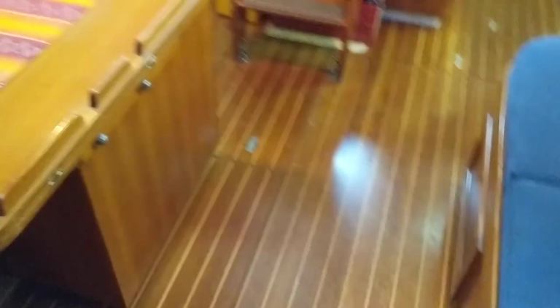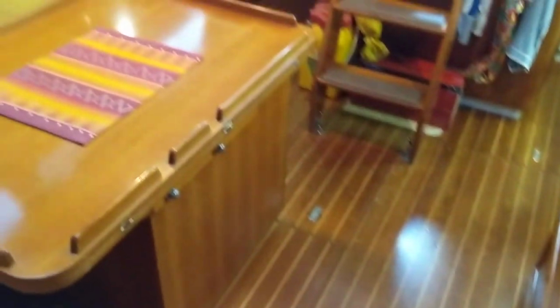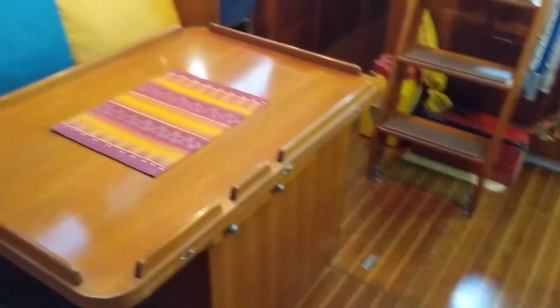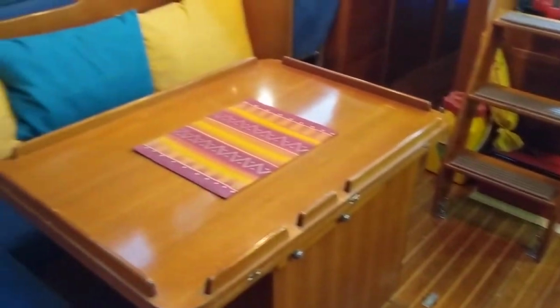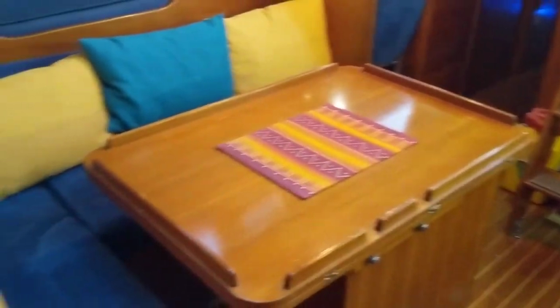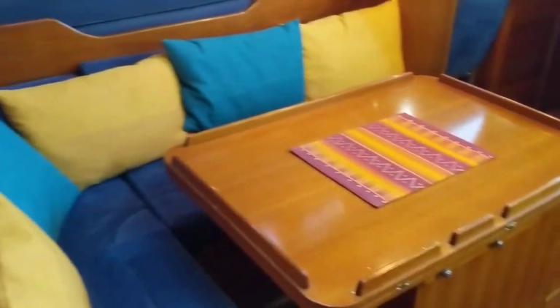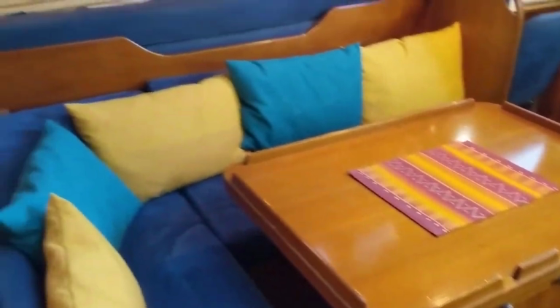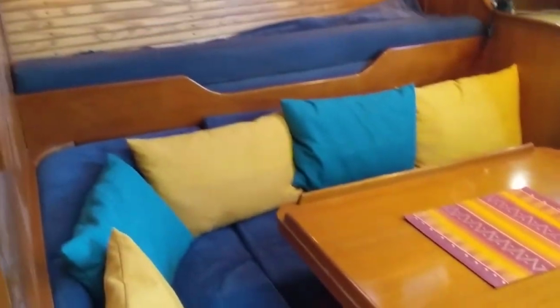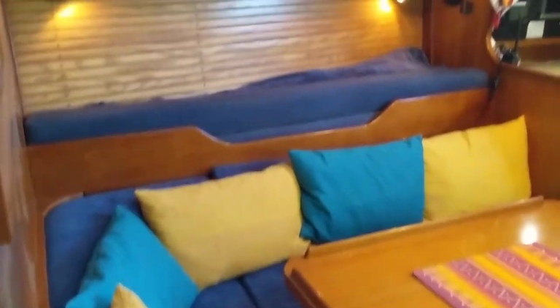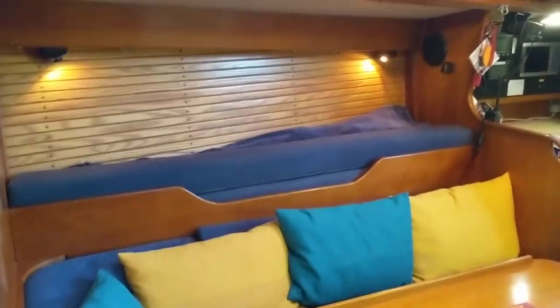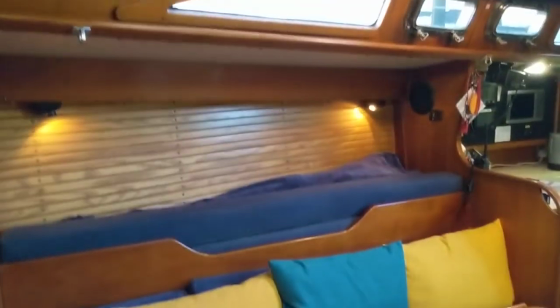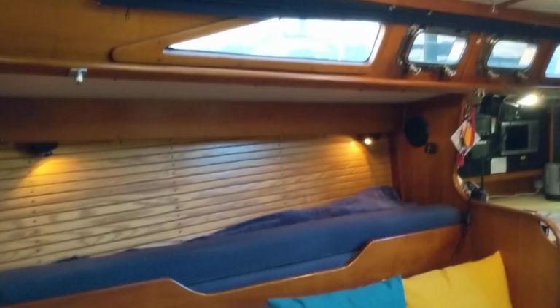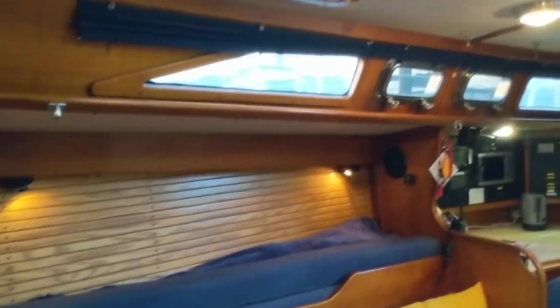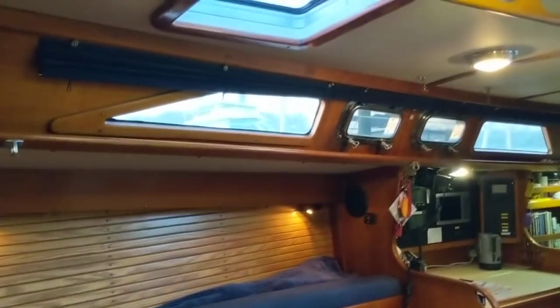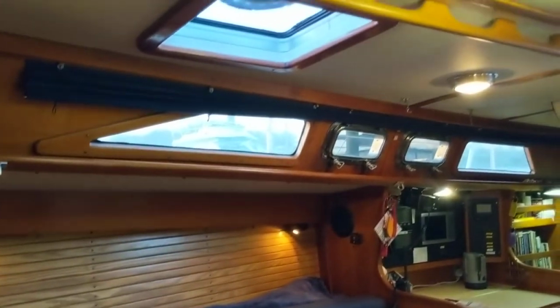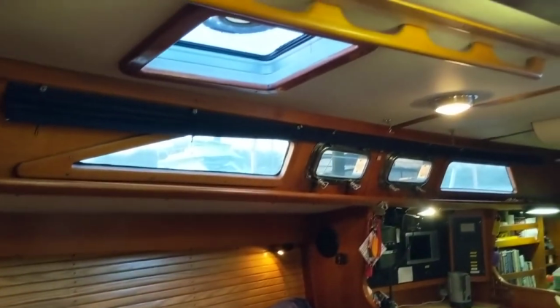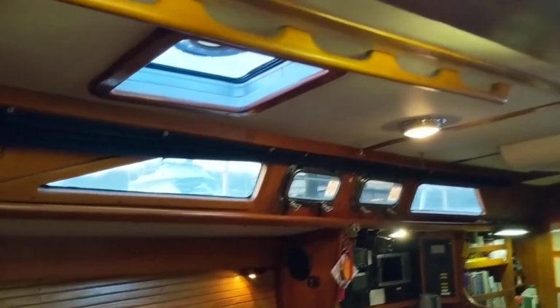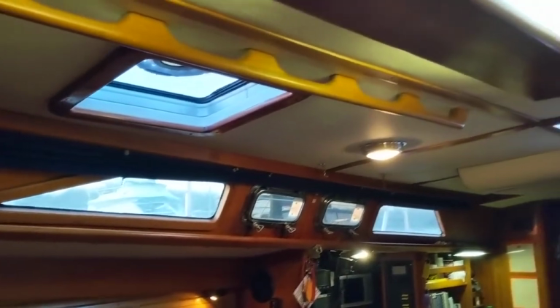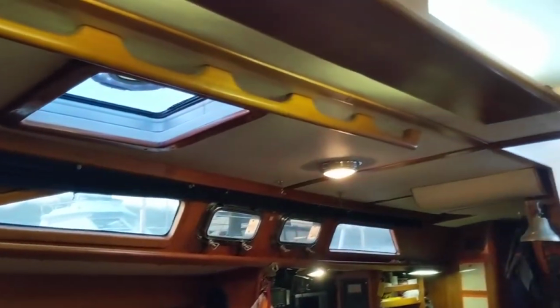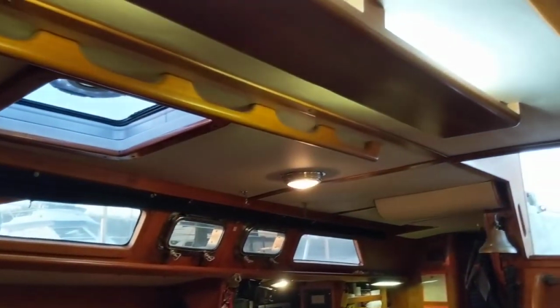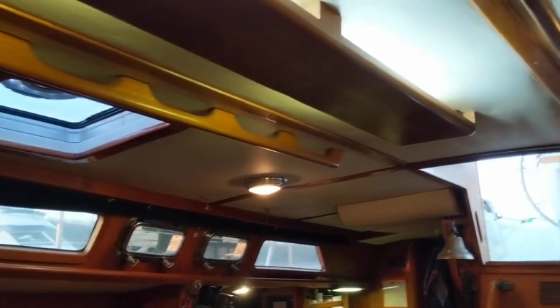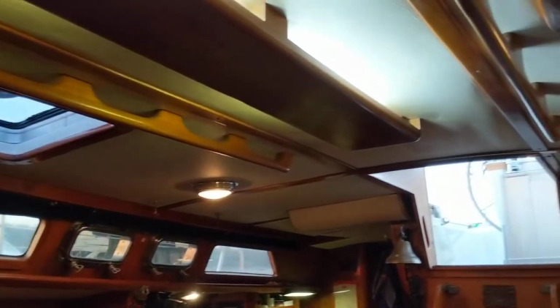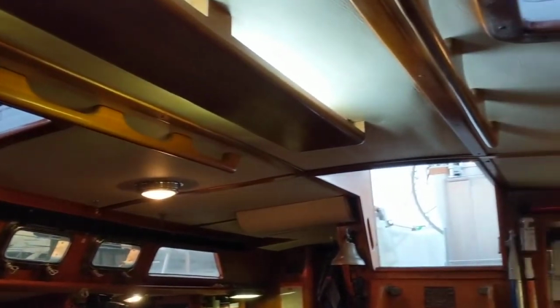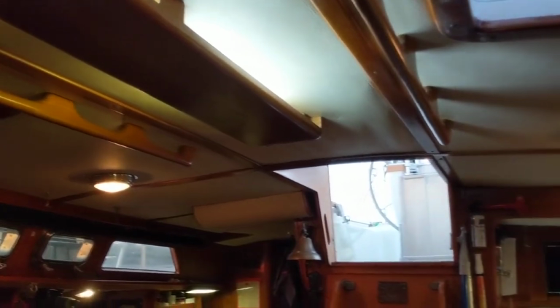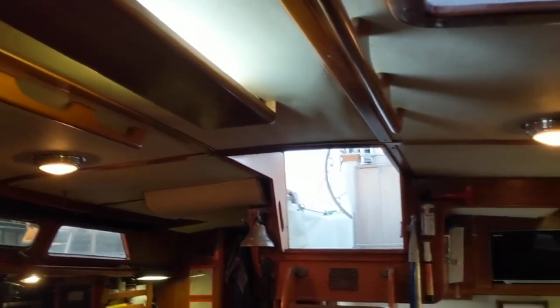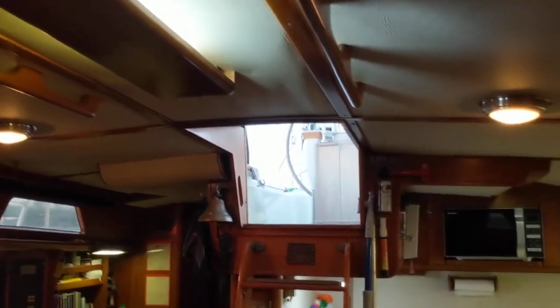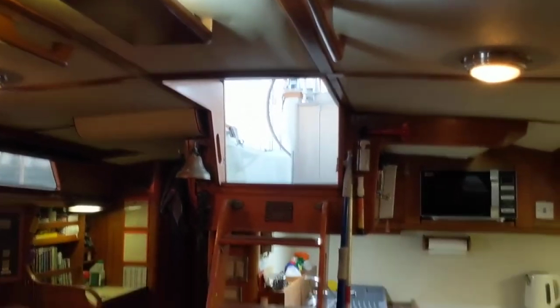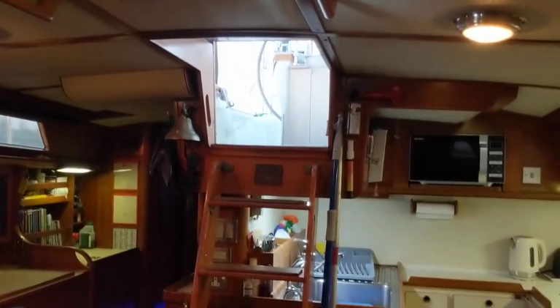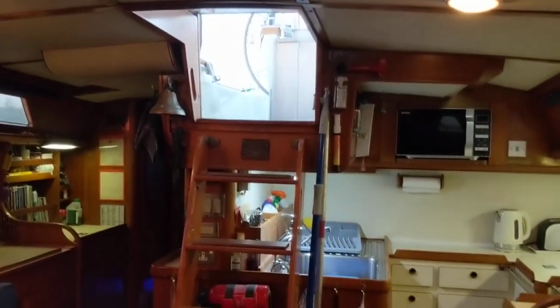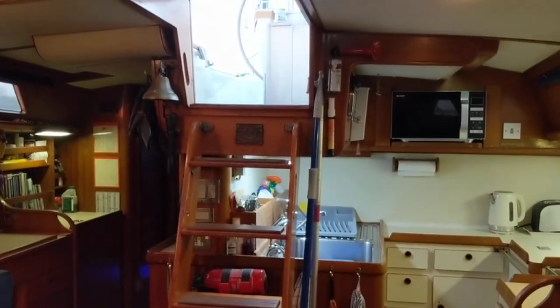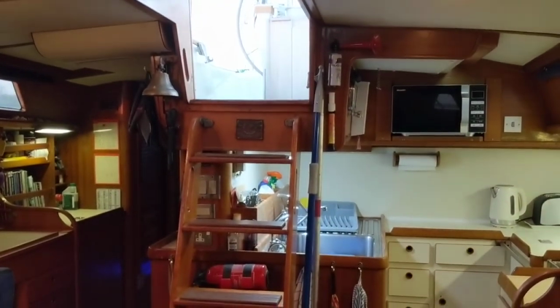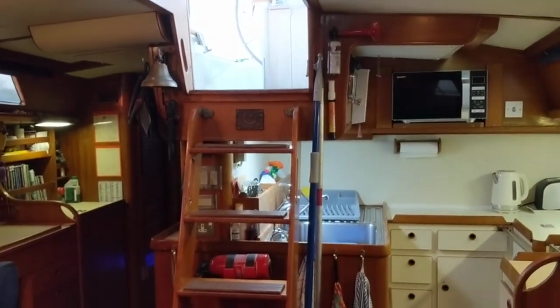If you'd like any further information about this boat, please visit our webpage at boatshedessex.com. We'd be pleased to help and also to organise a viewing for you. Thank you.